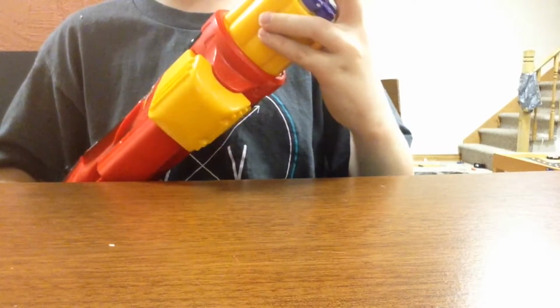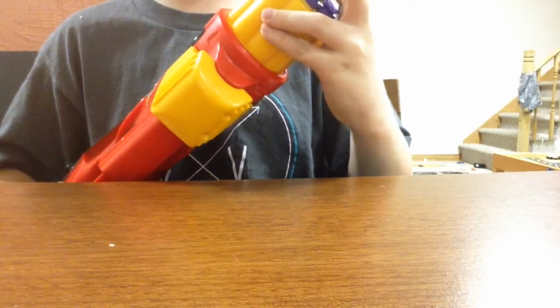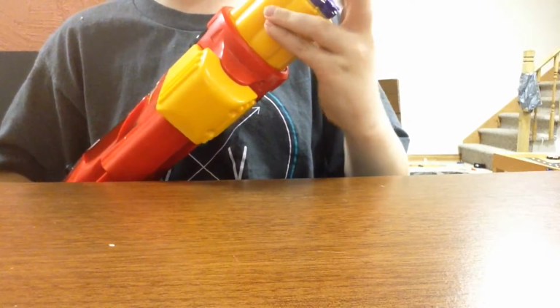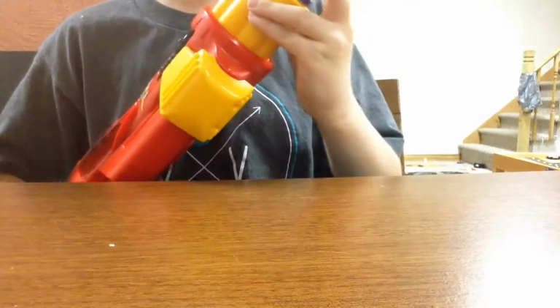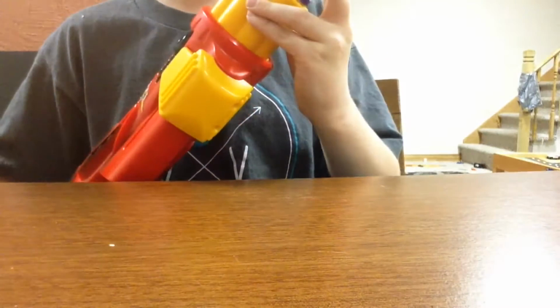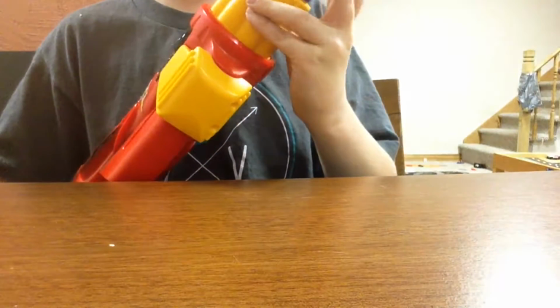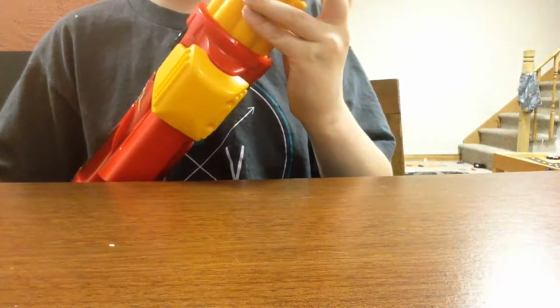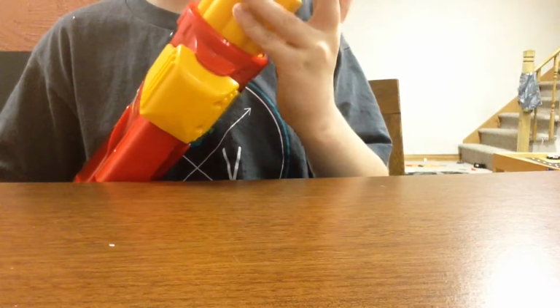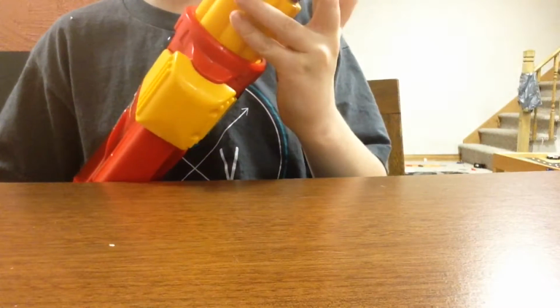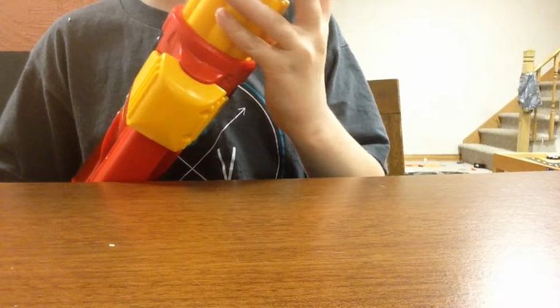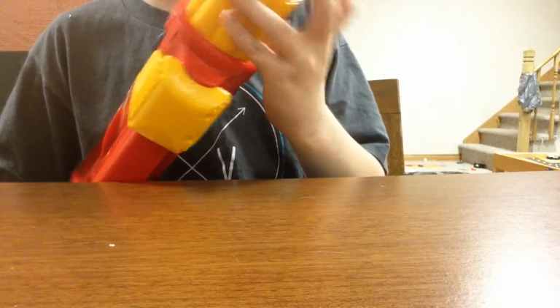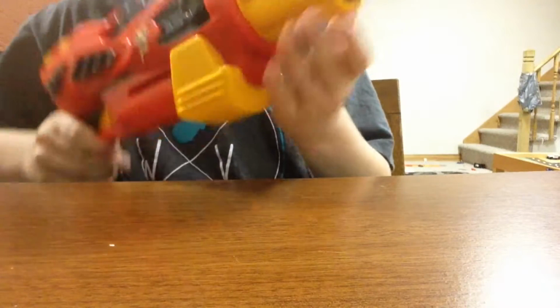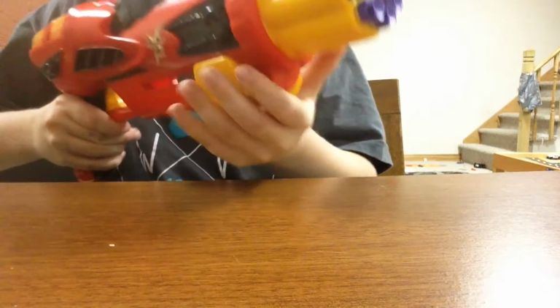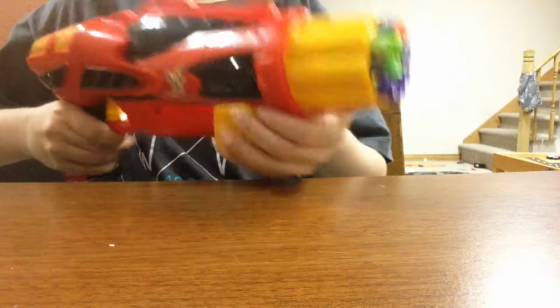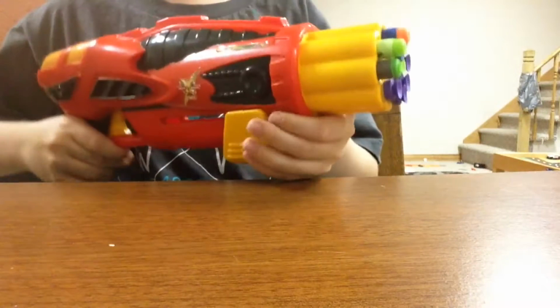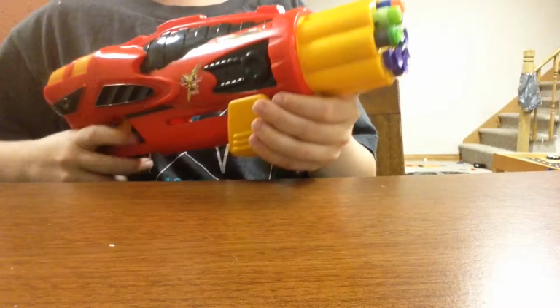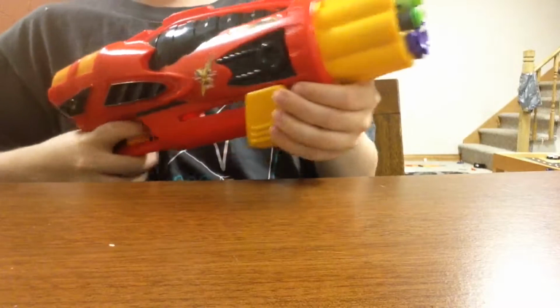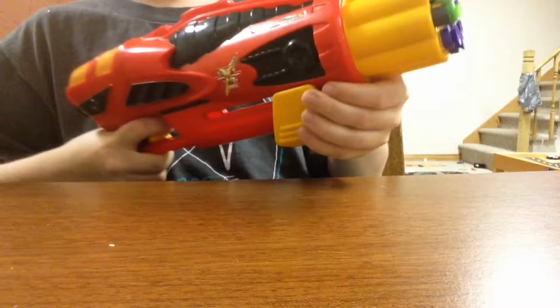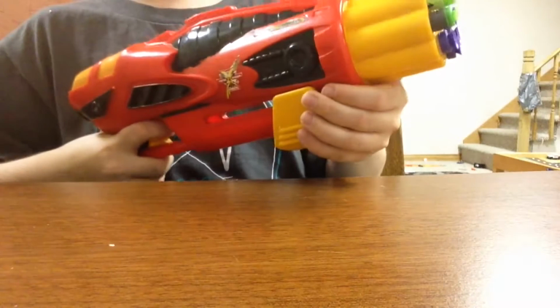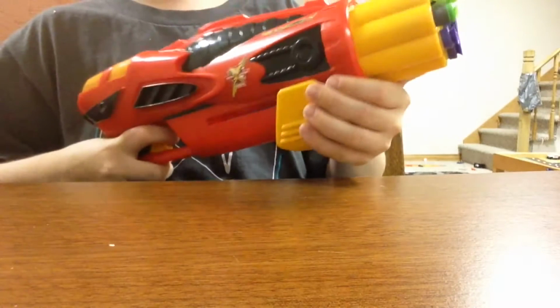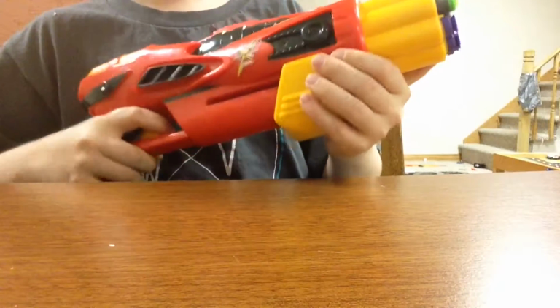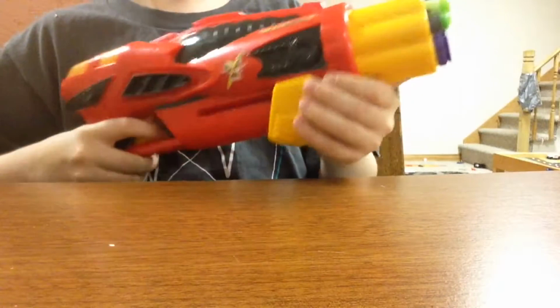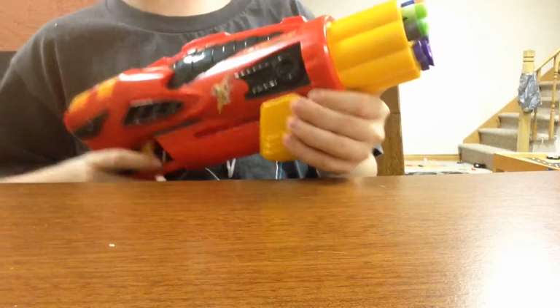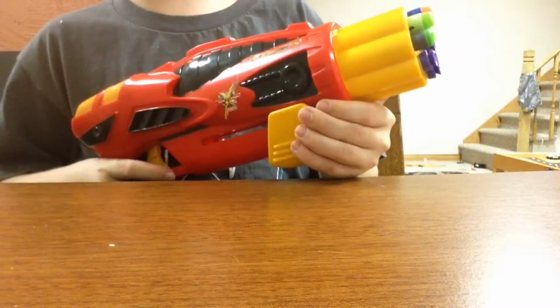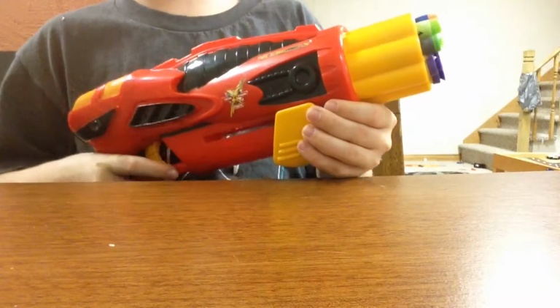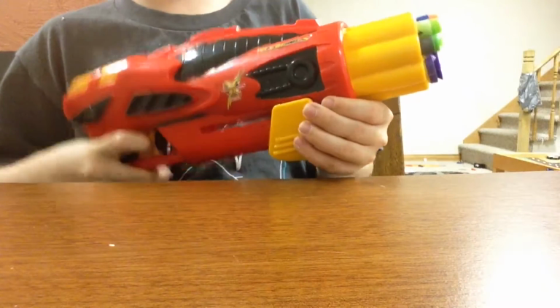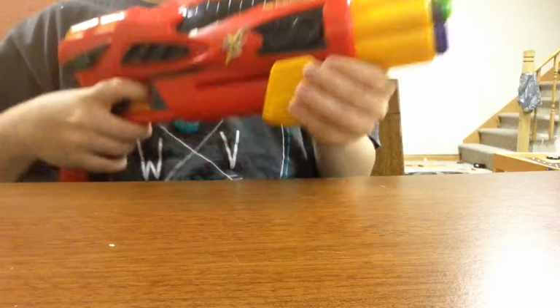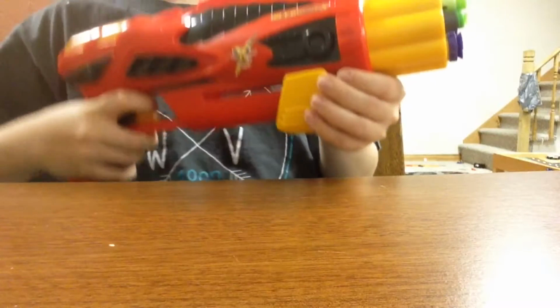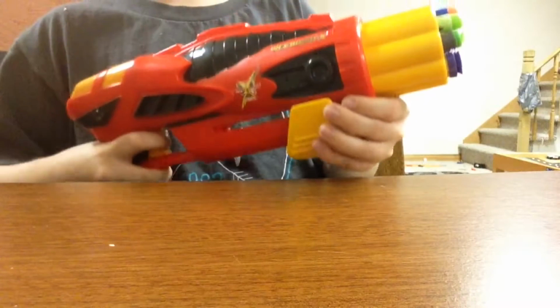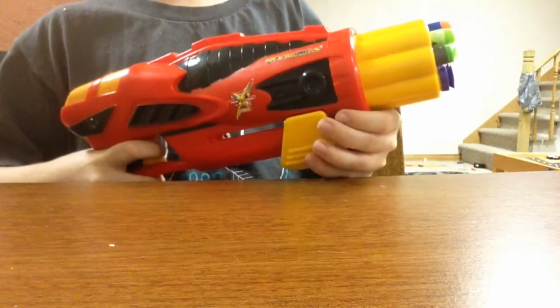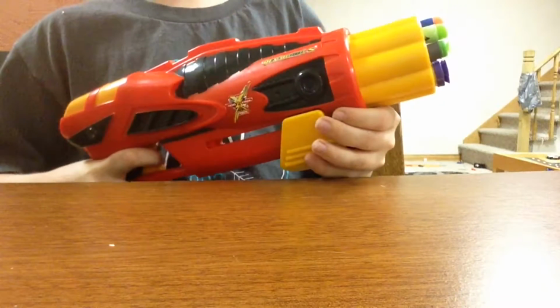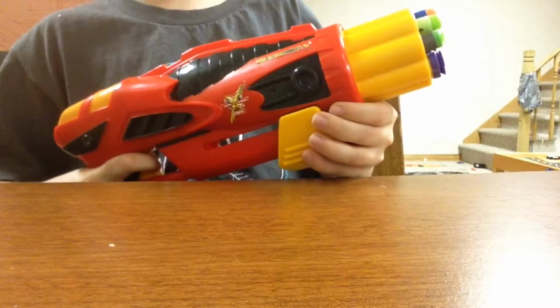It's got 1, 2, 3, 4, 5, 6, 7, 8 darts in the drum cylinder thing. So, I'll fire here.